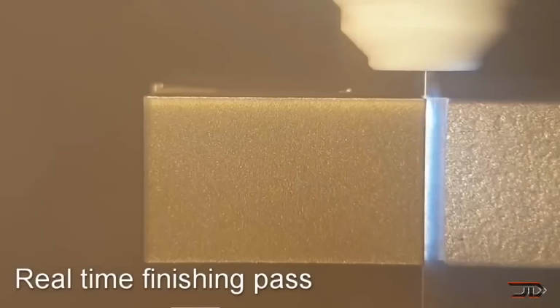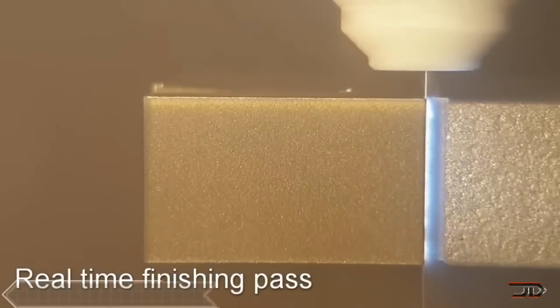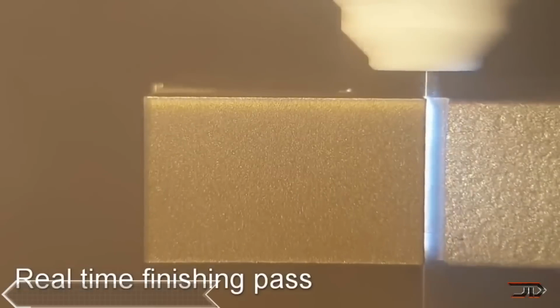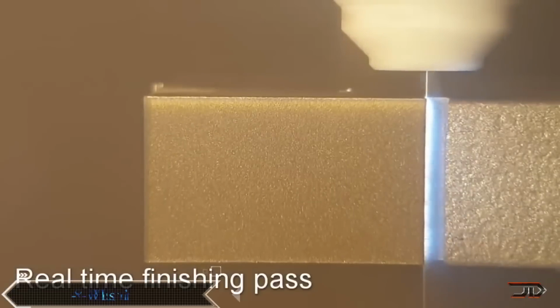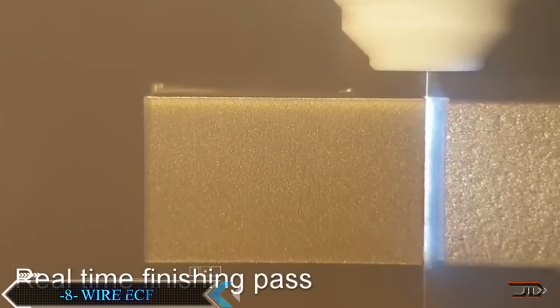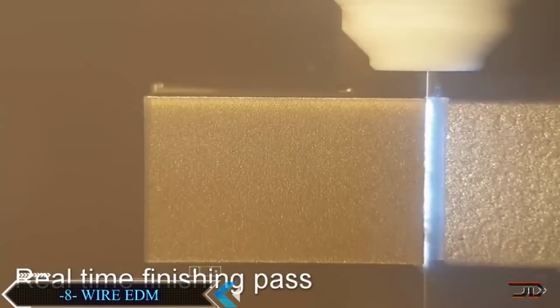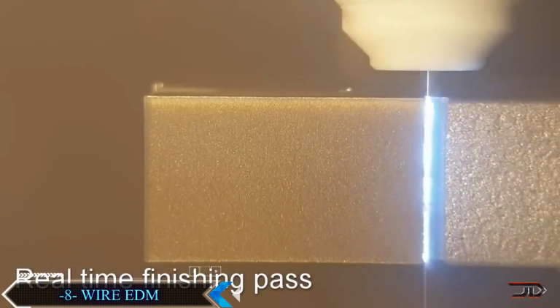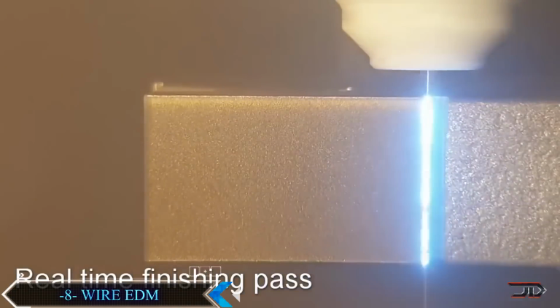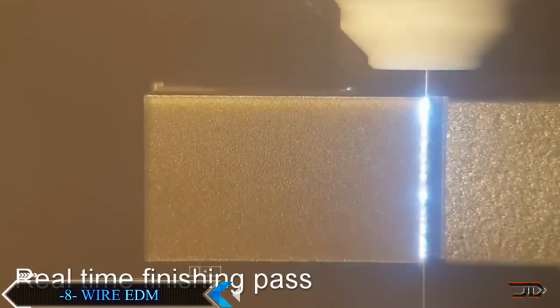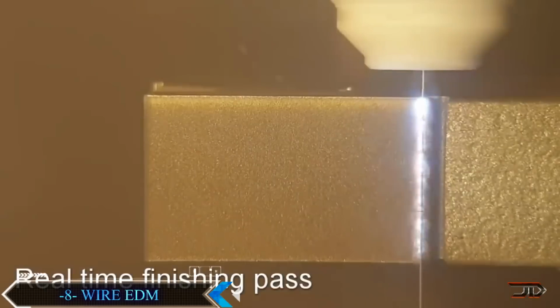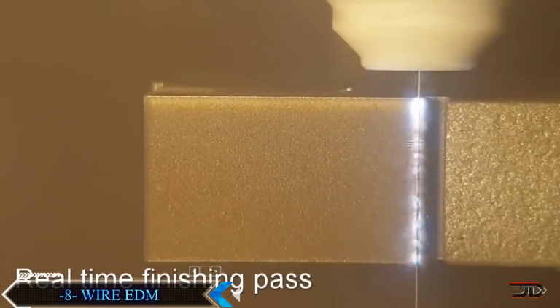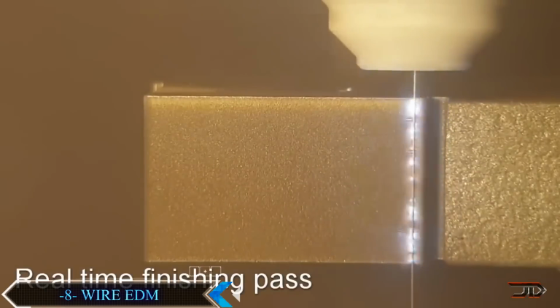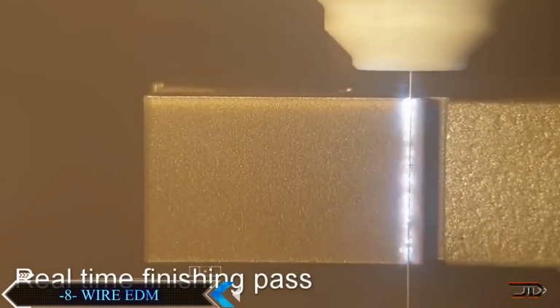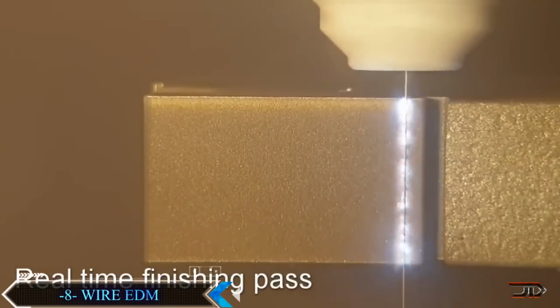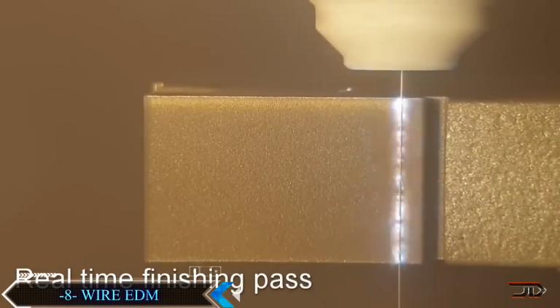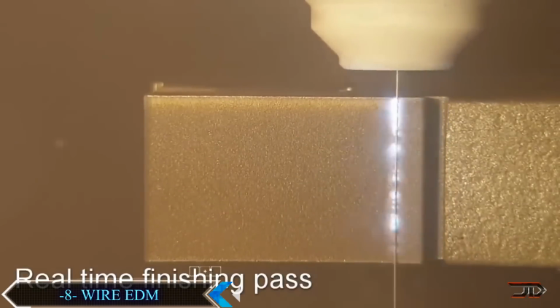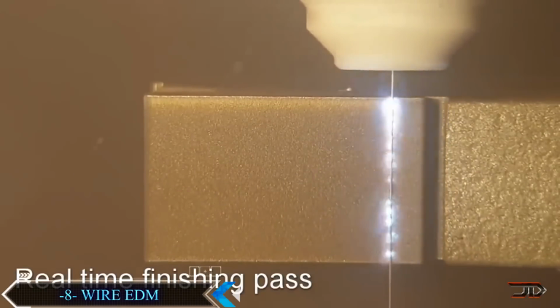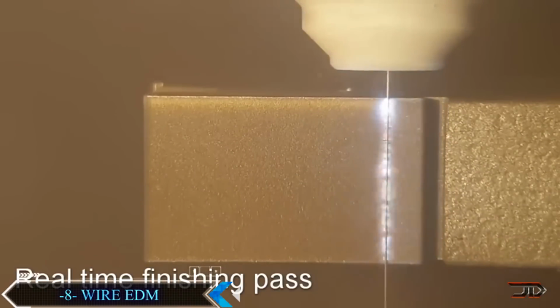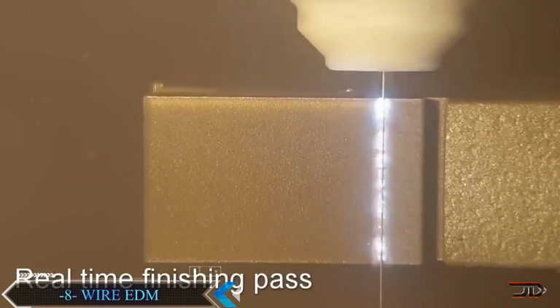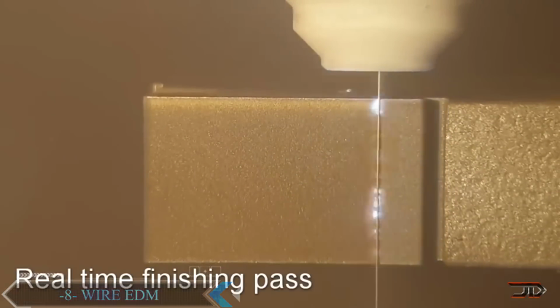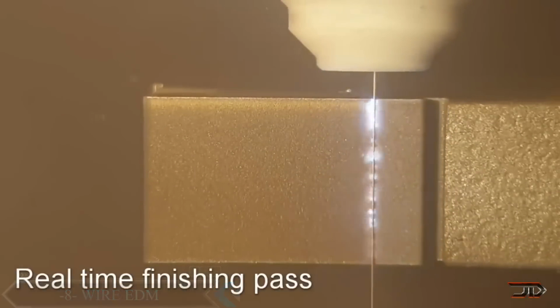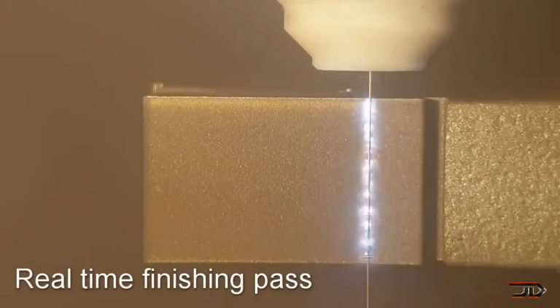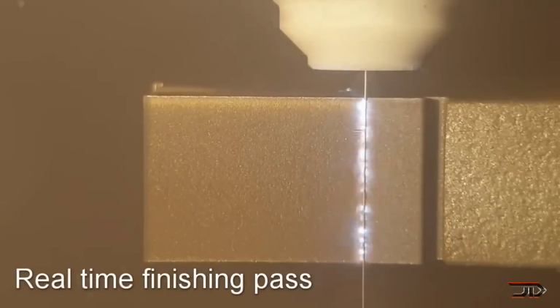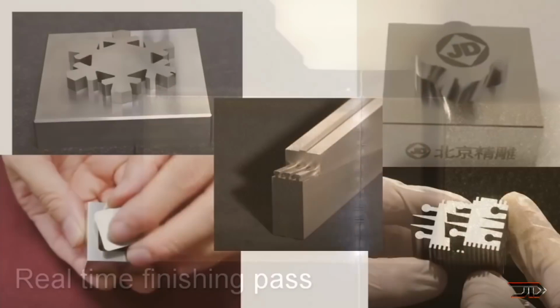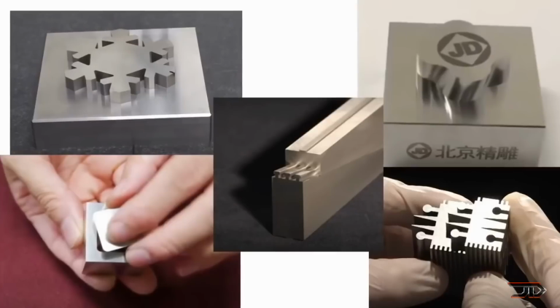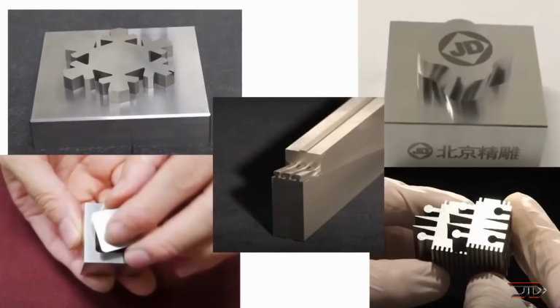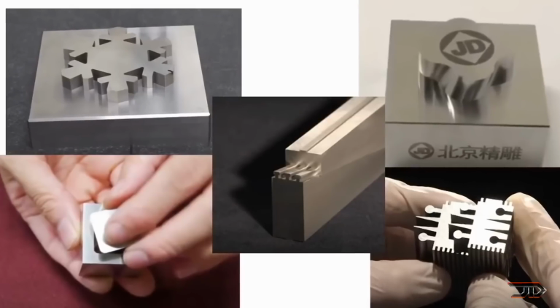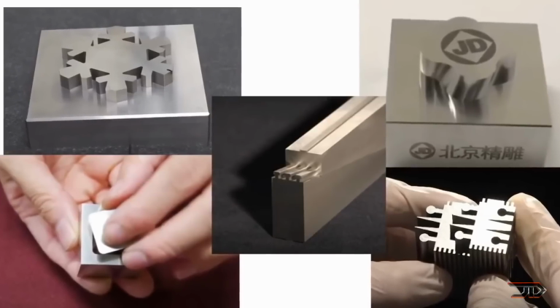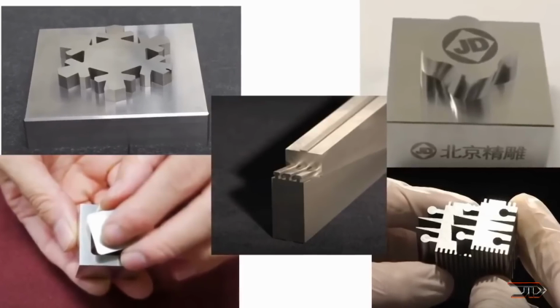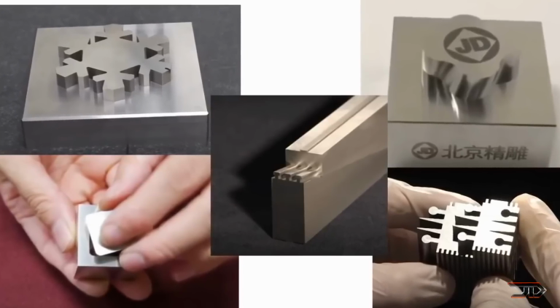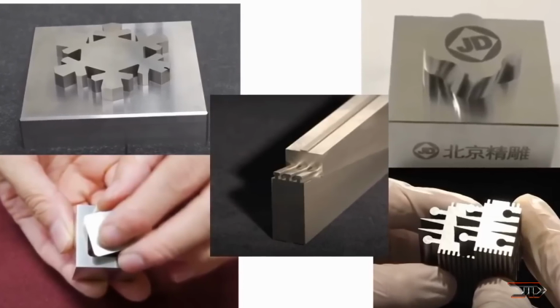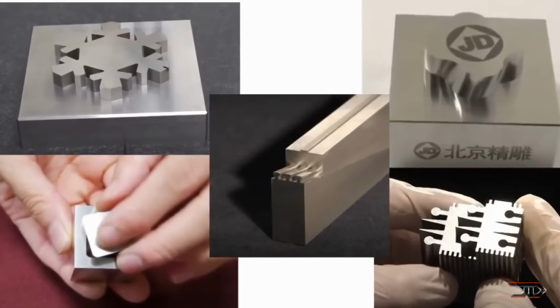Contrary to the title, most machinists would probably identify this wire EDM process. A very thin single strand of conductive metal wire basically cuts through anything conductive. As the spark jumps across the conductive piece, material is removed.